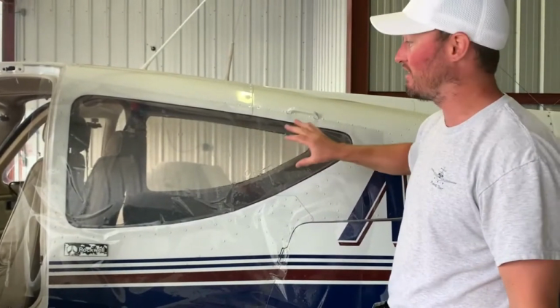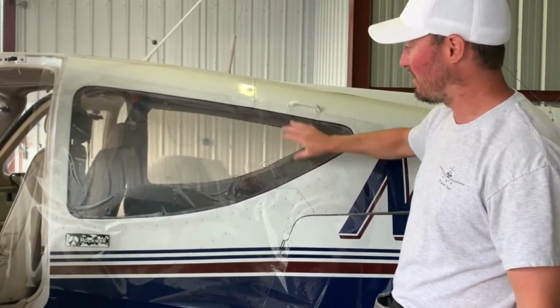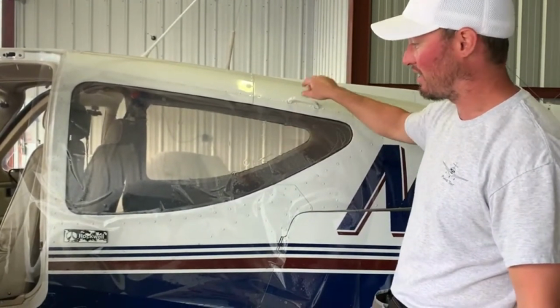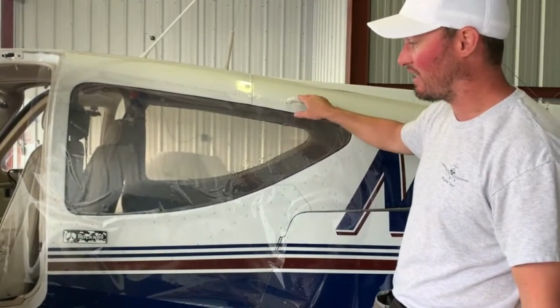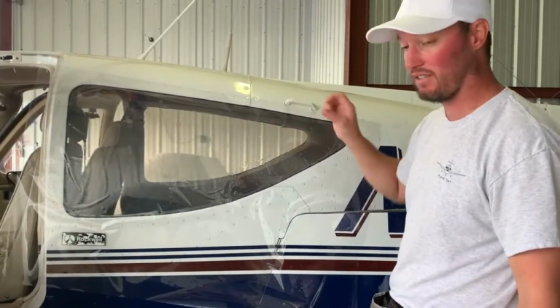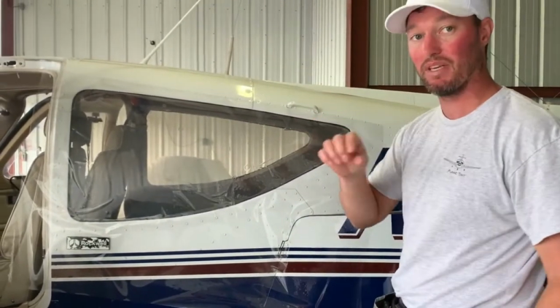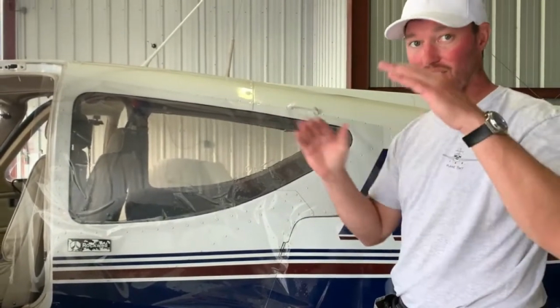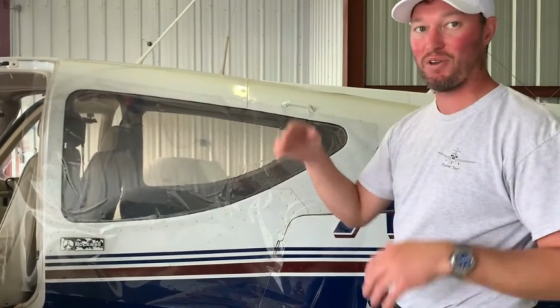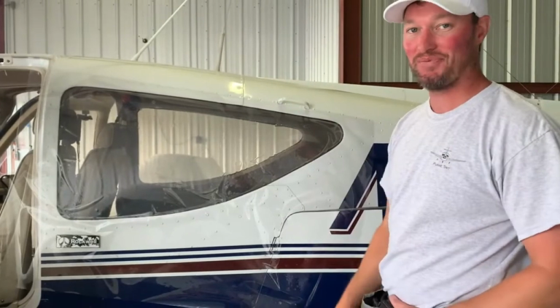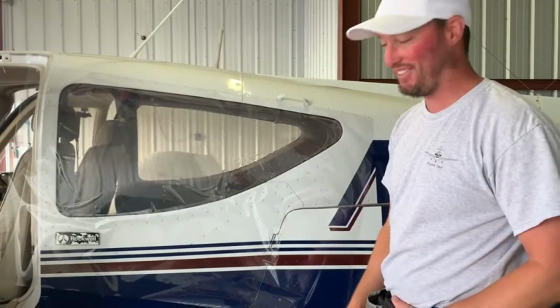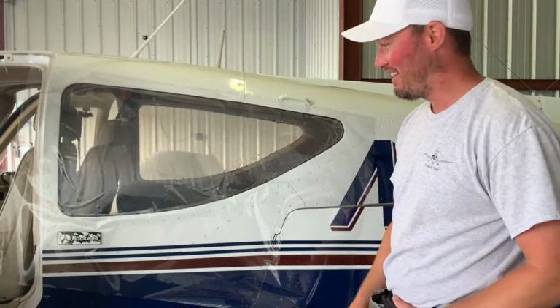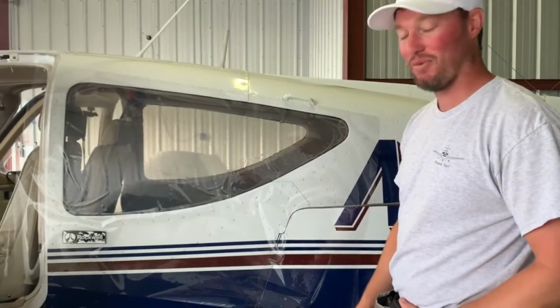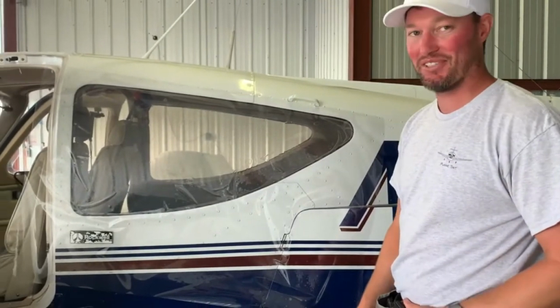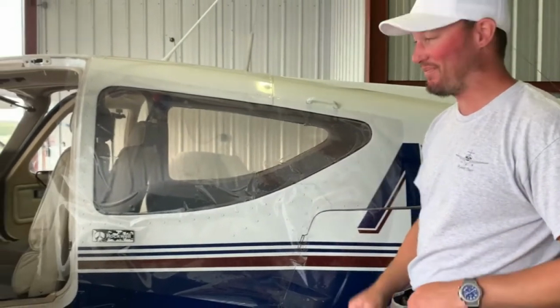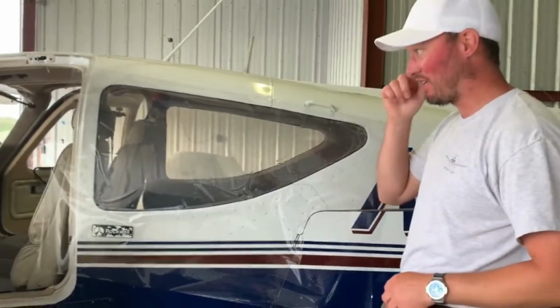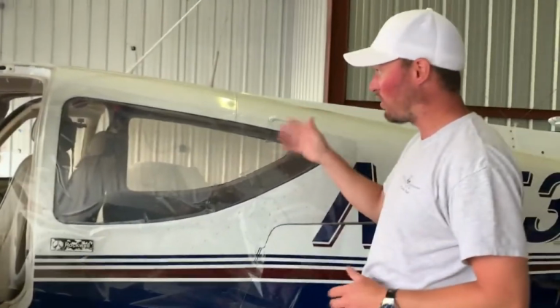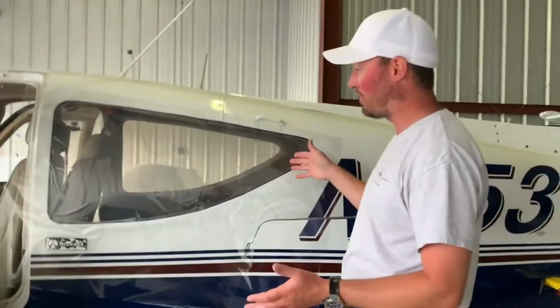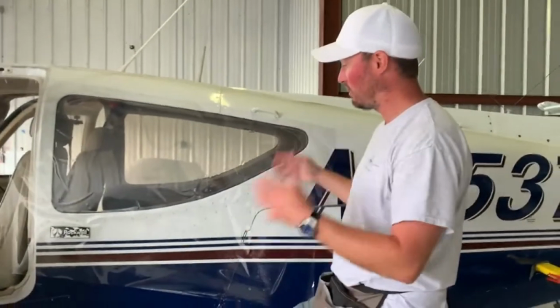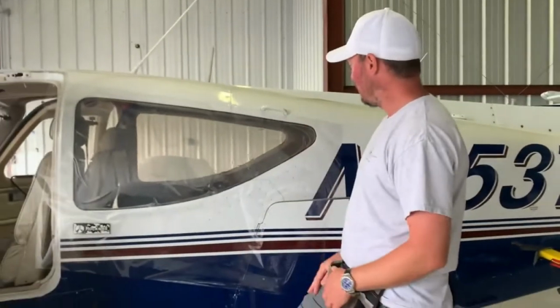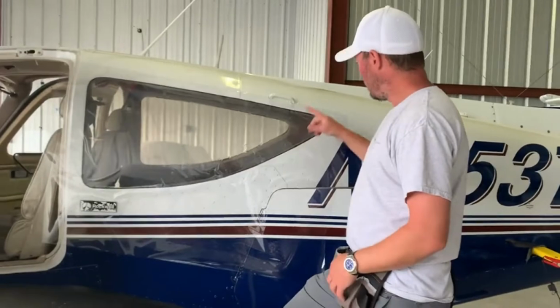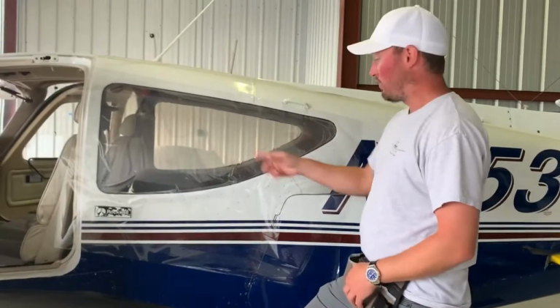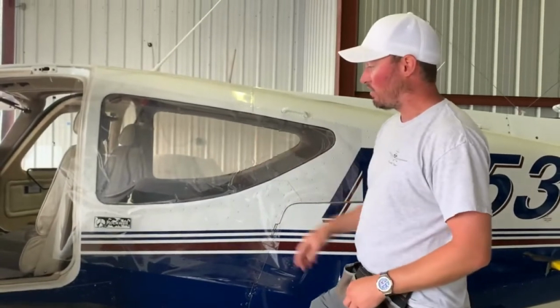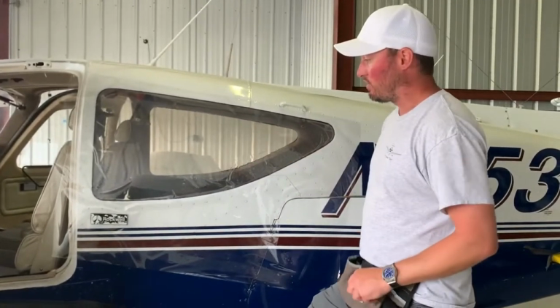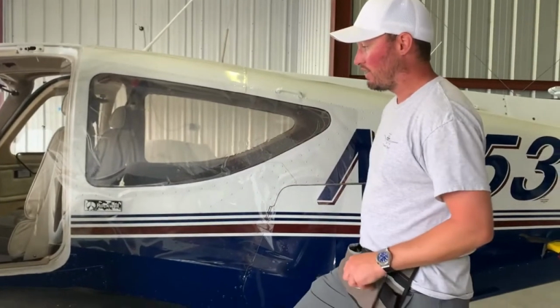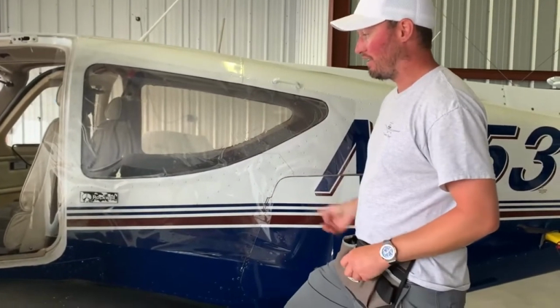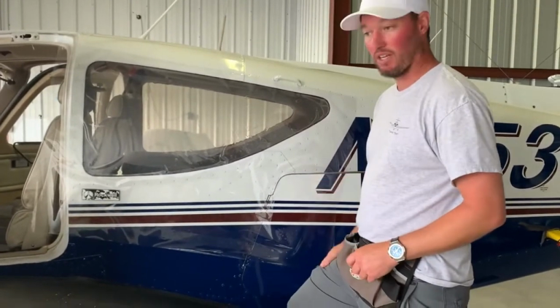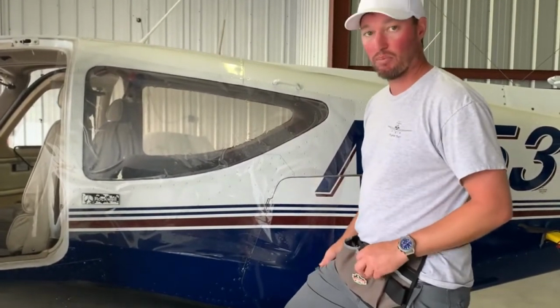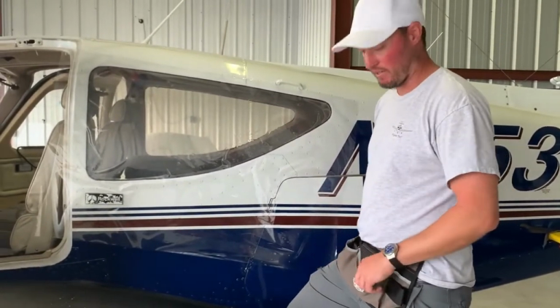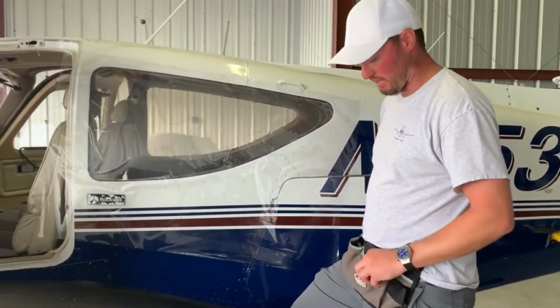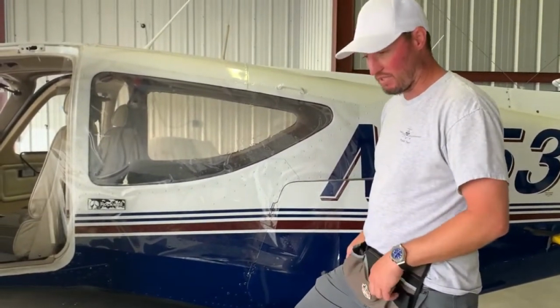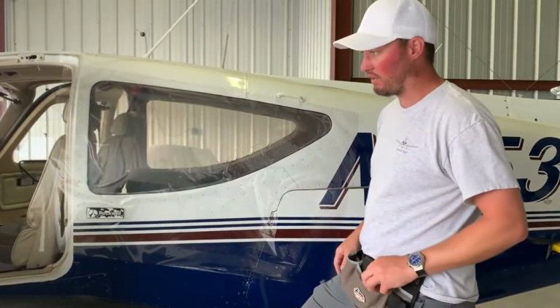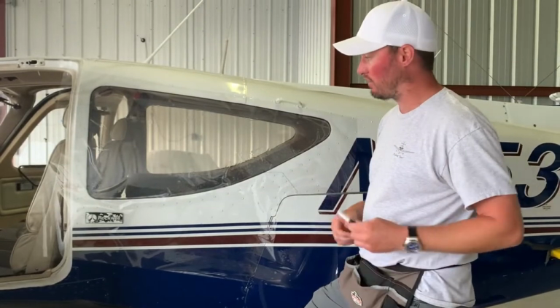I can take this template to the other side and I guarantee it won't fit — I couldn't just flip it. Since these were all hand-built, the windows were cut out by hand back in the day. They didn't stamp these out like in the car industry, so every window is unique.